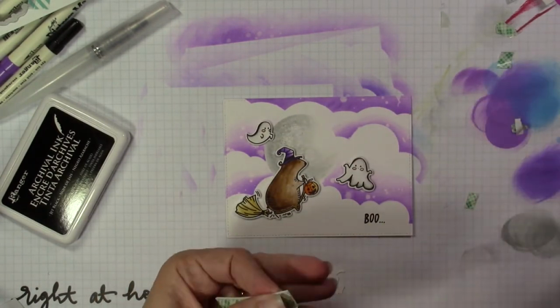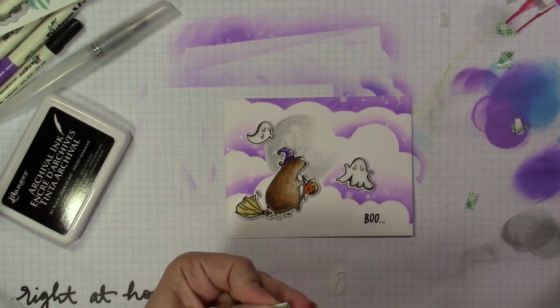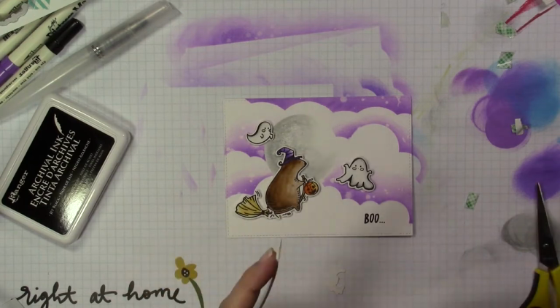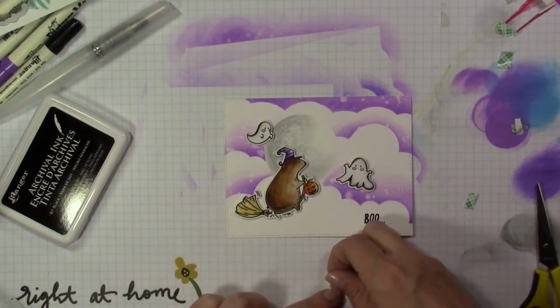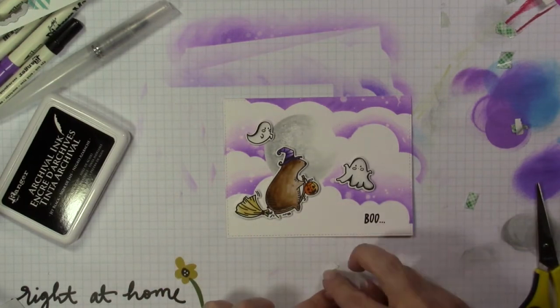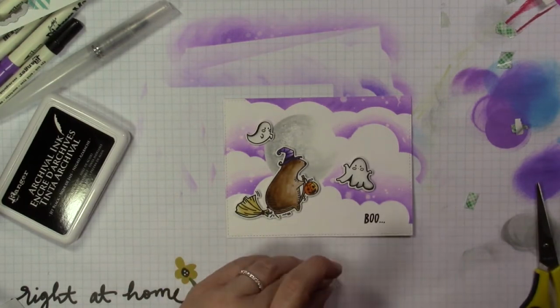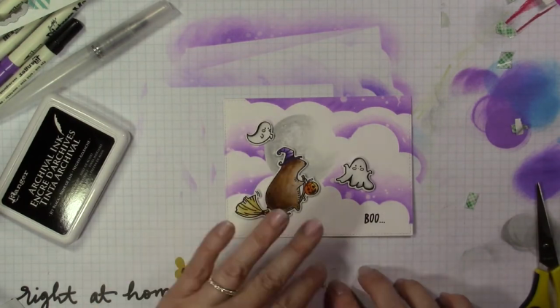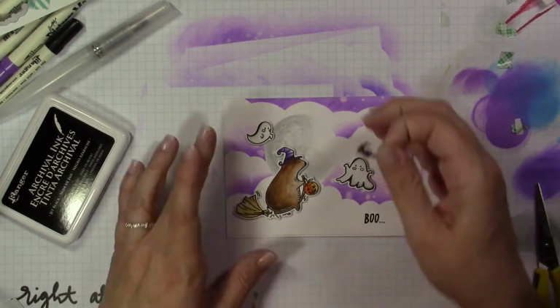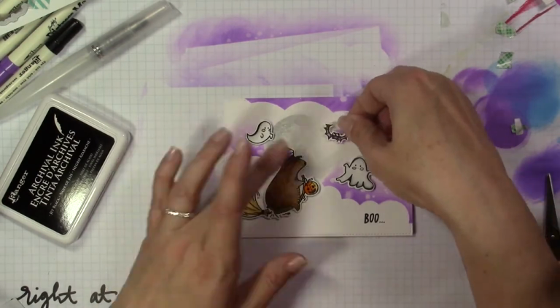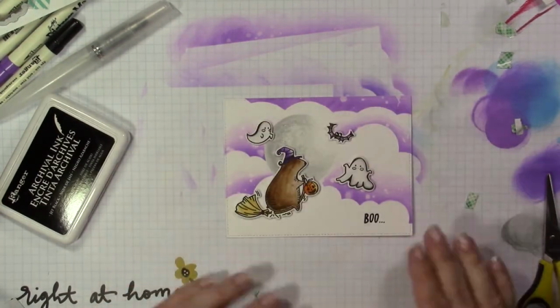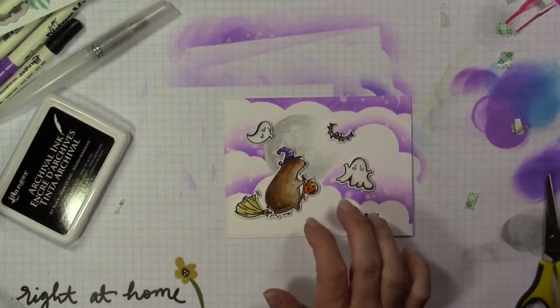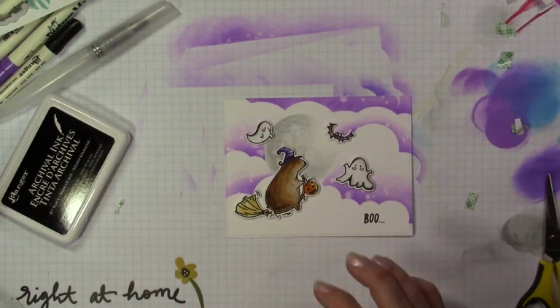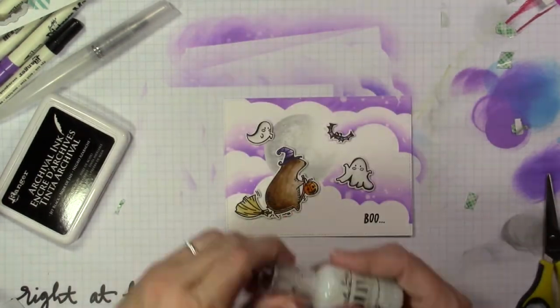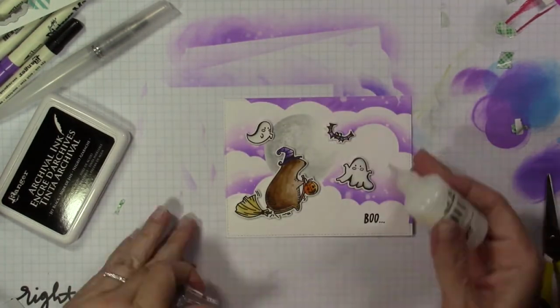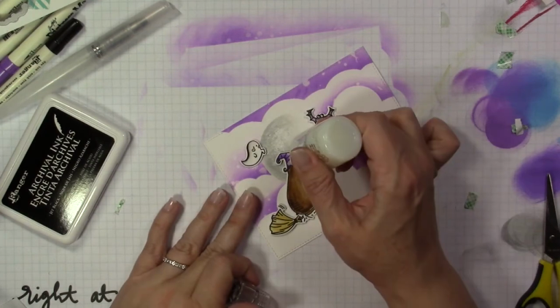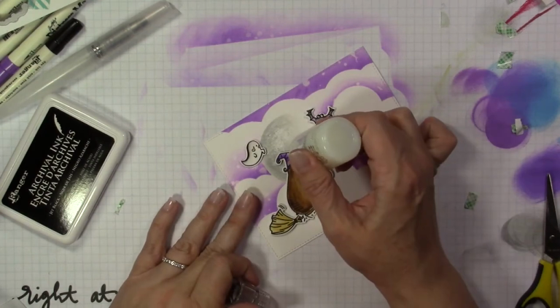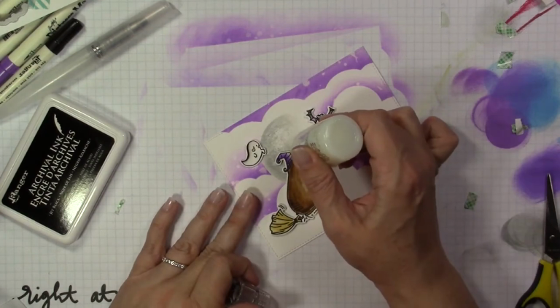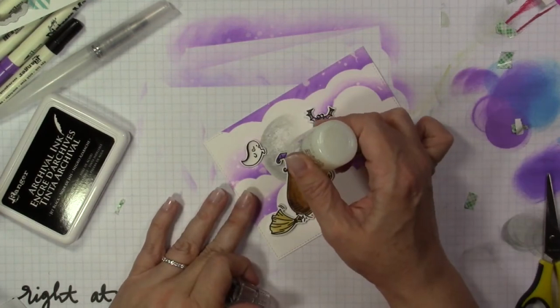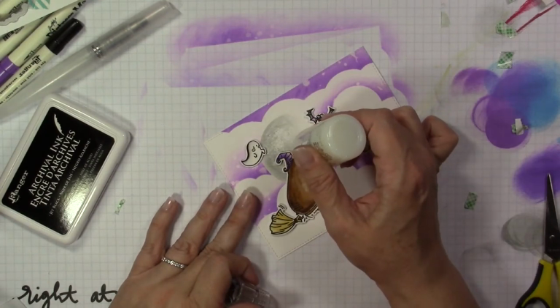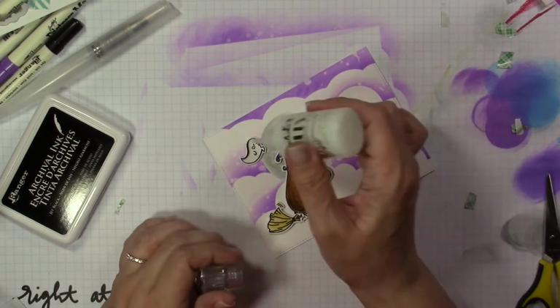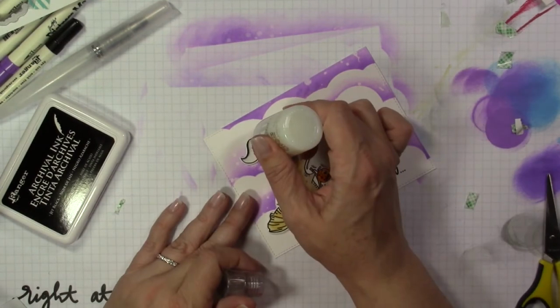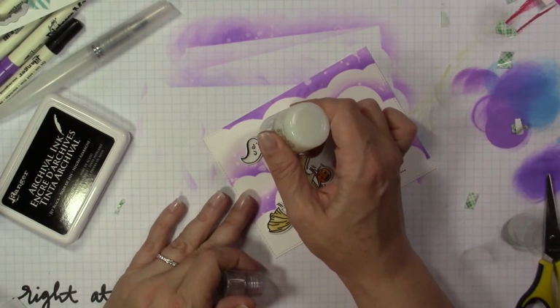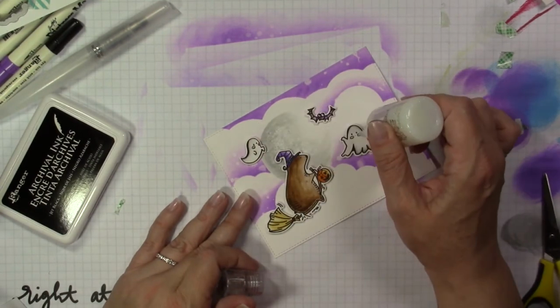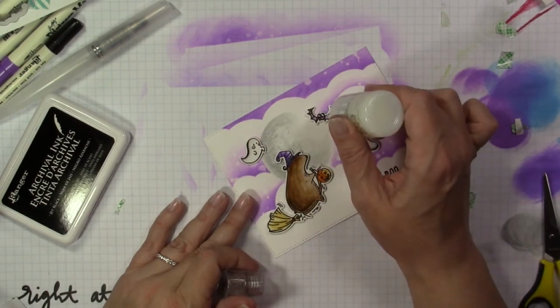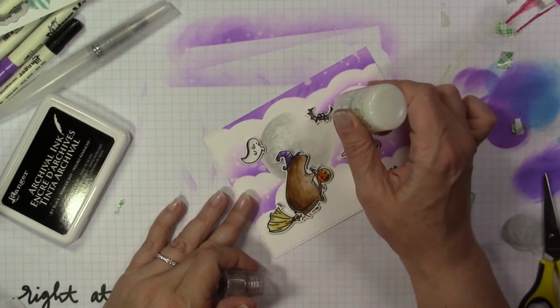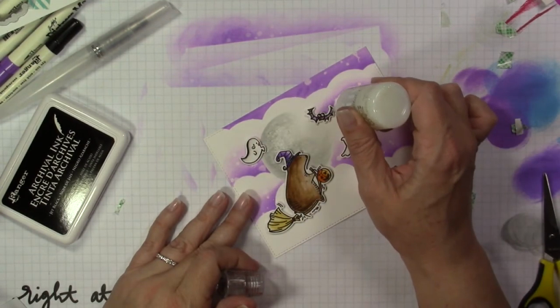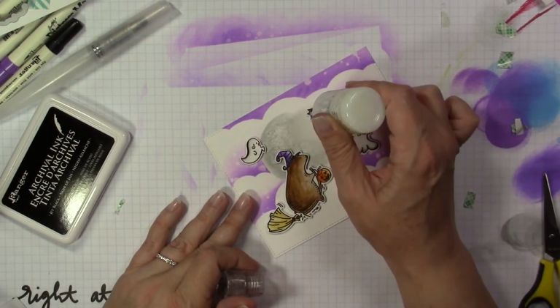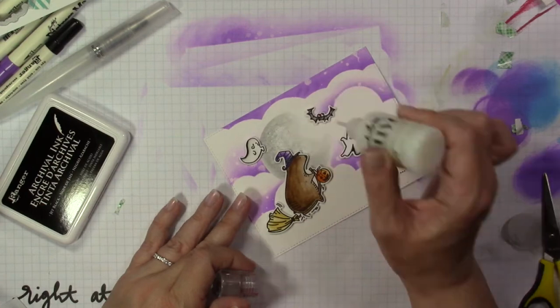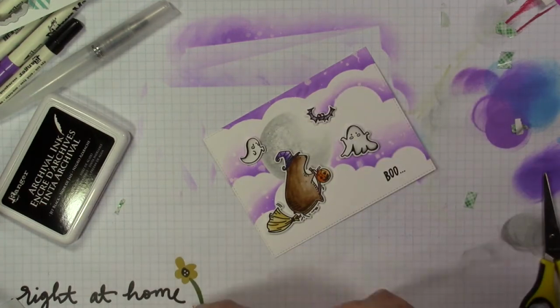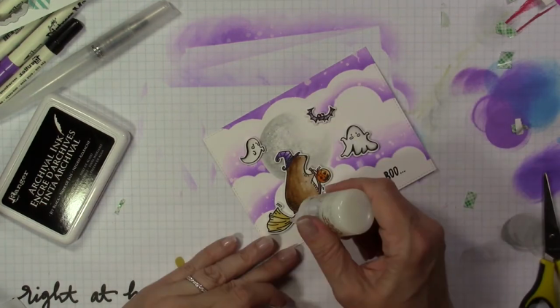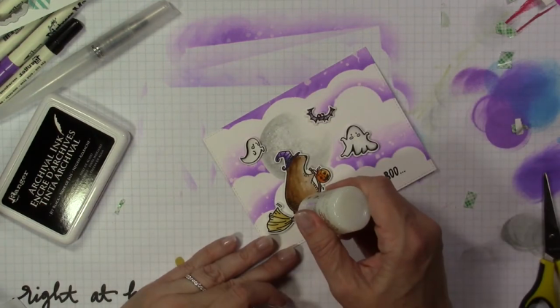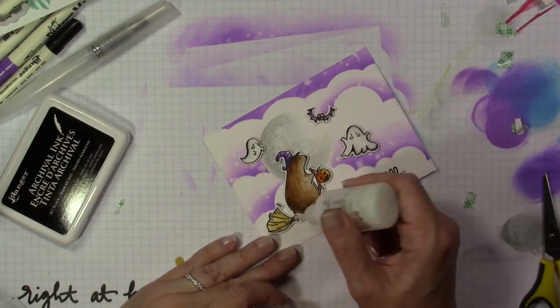When you use the Nuvo Drops, you want to spread them out a little so they're not super thick — you can make your own enamel dots with these. I just spread it a little thin with the tip to give a nice light cover on my images.